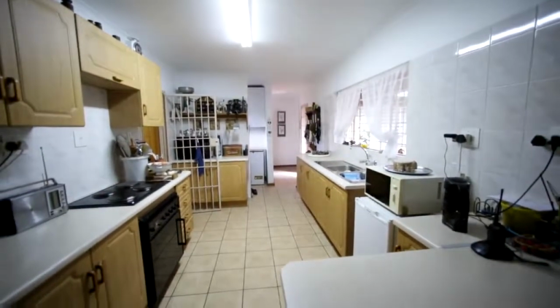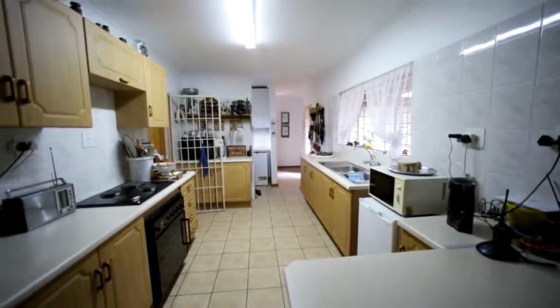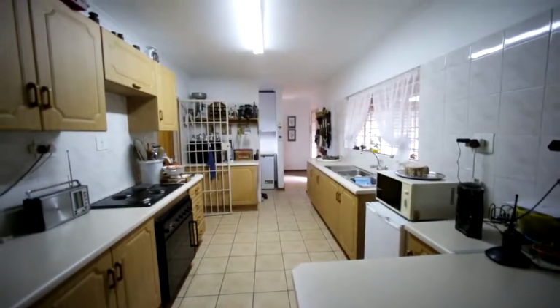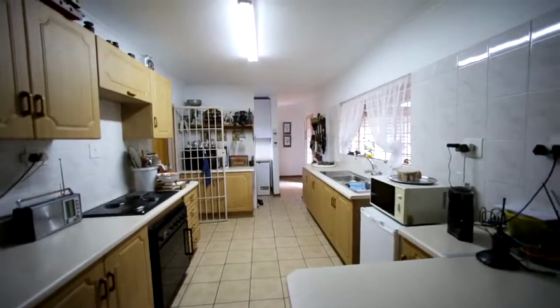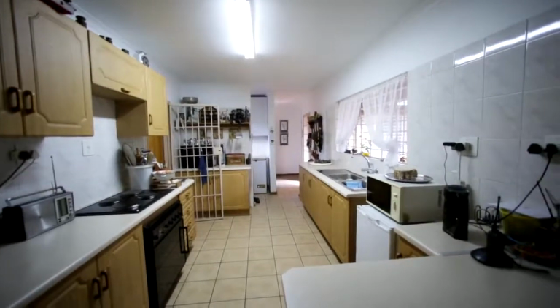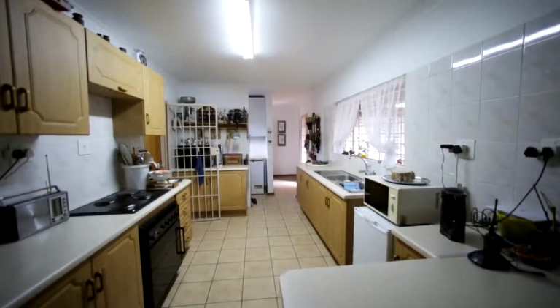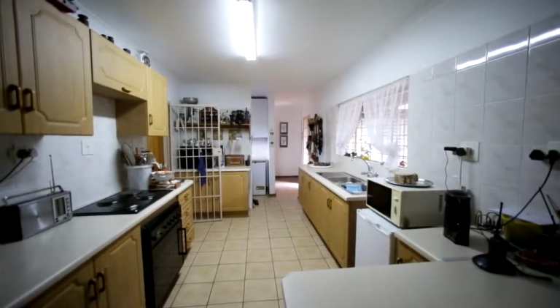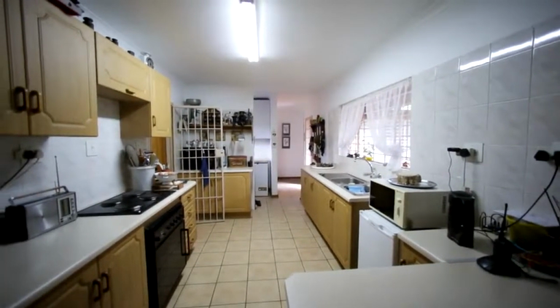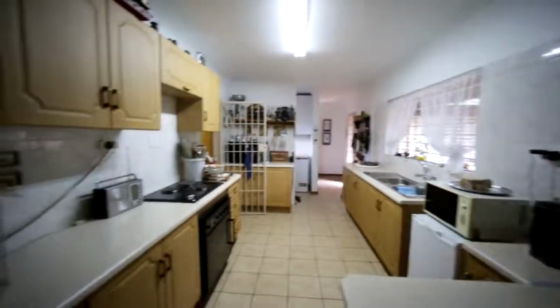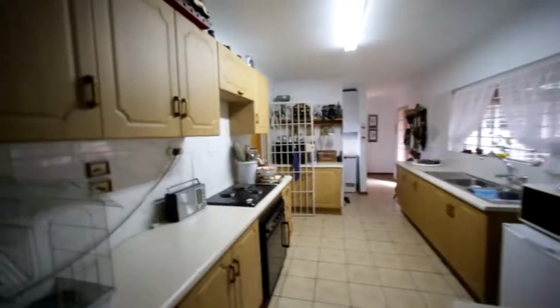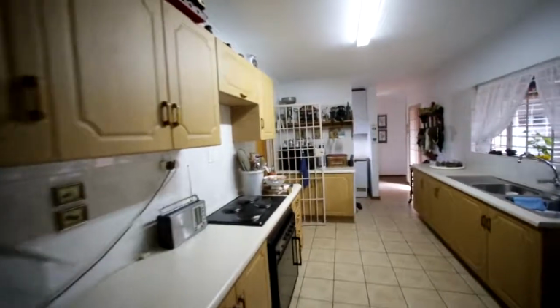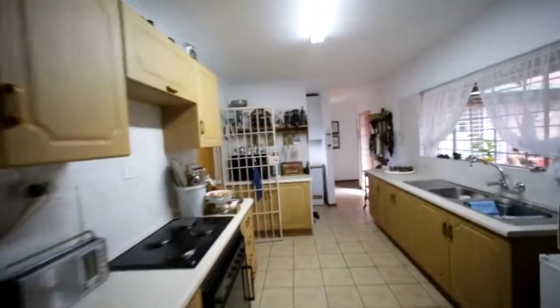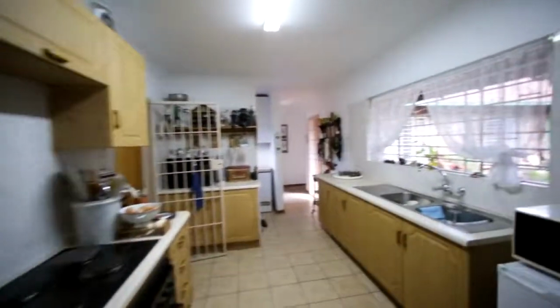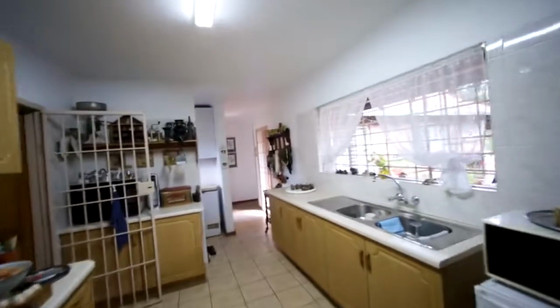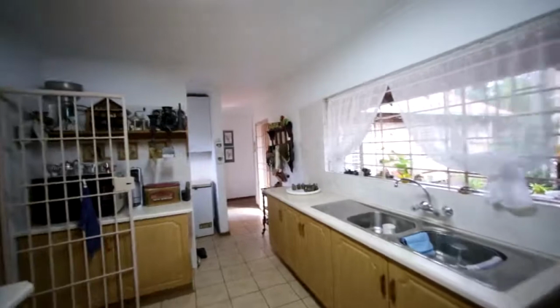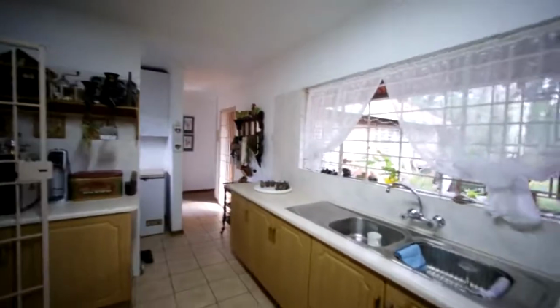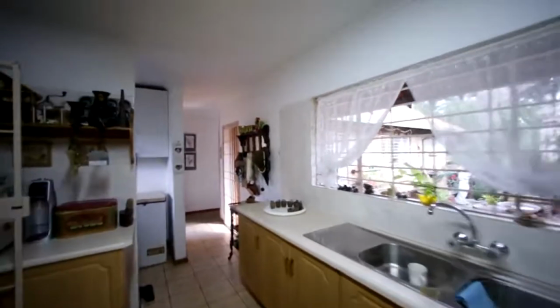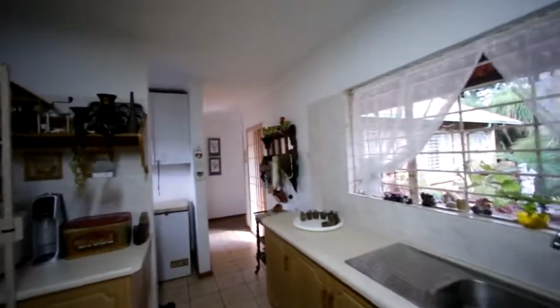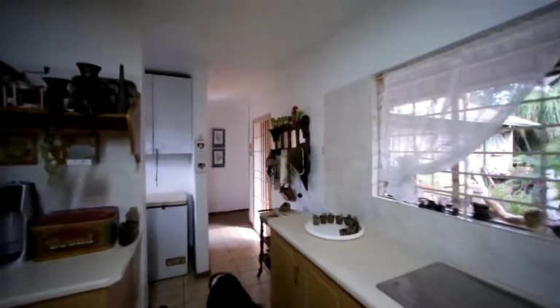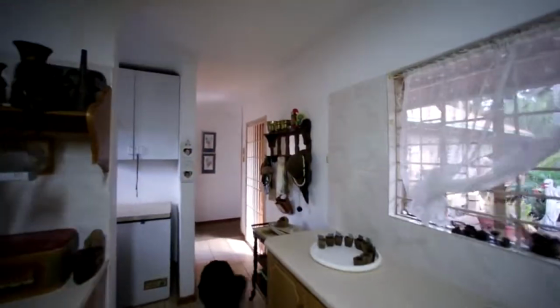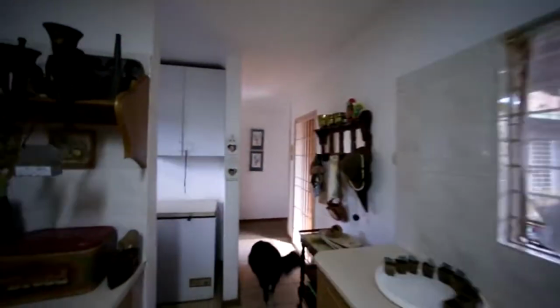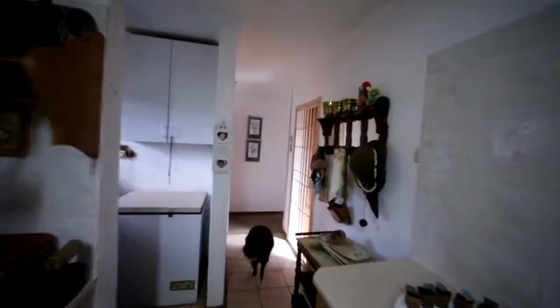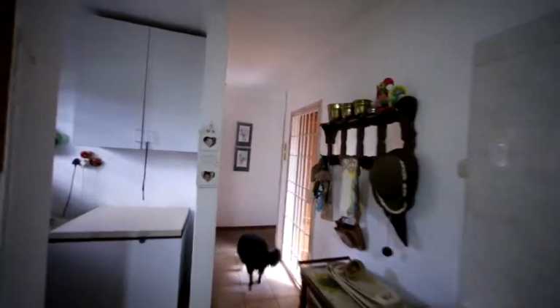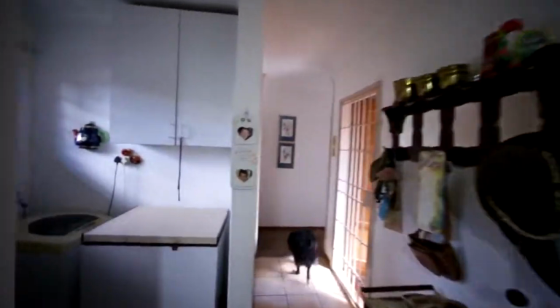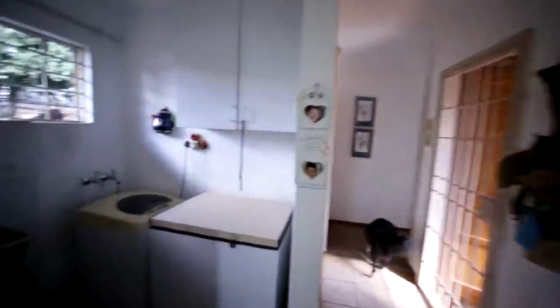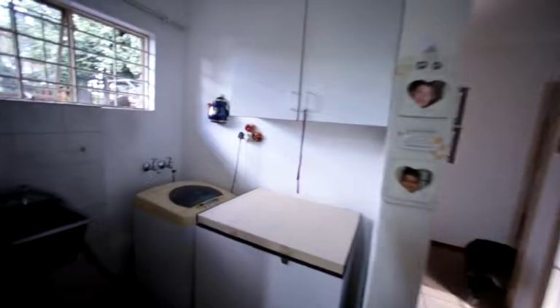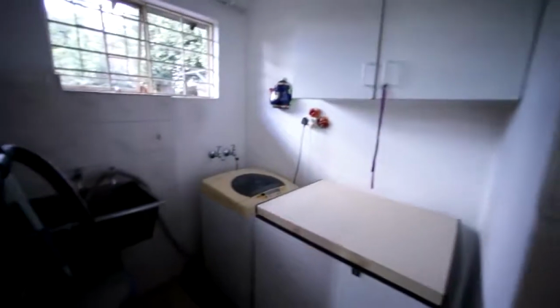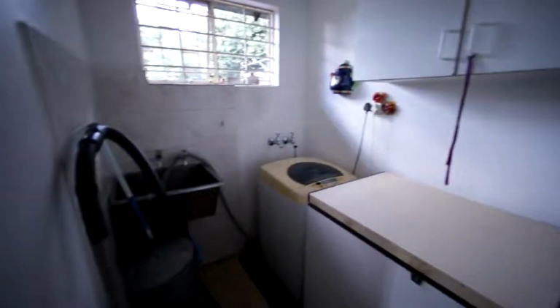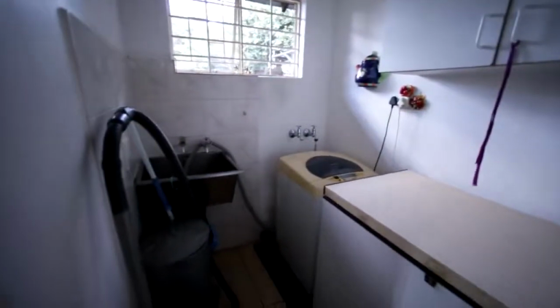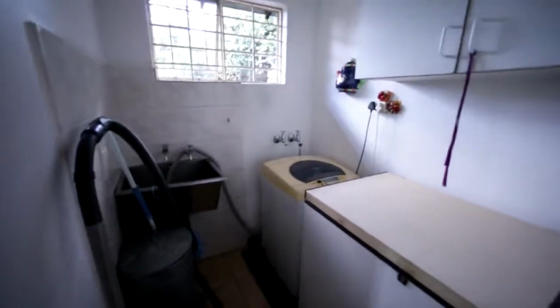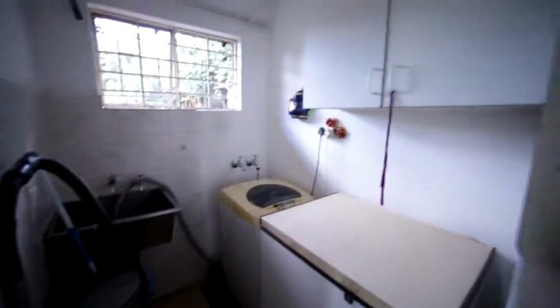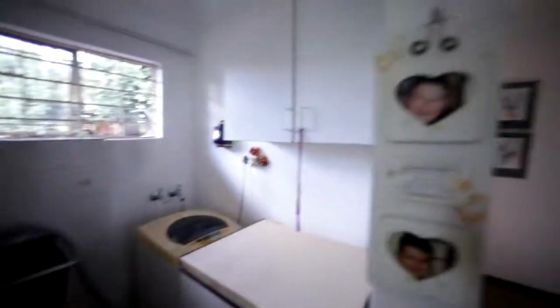Then you've got your kitchen area, with meat cupboards and melamine tops. Very nice.